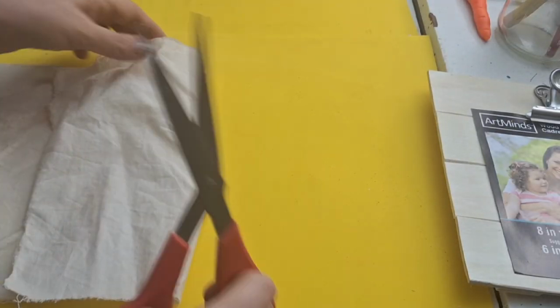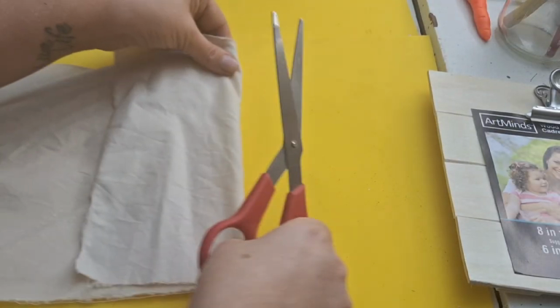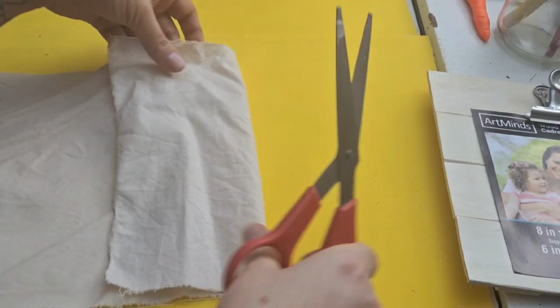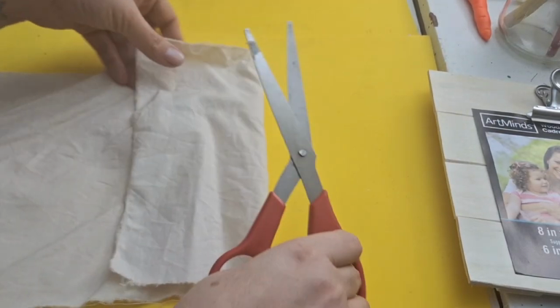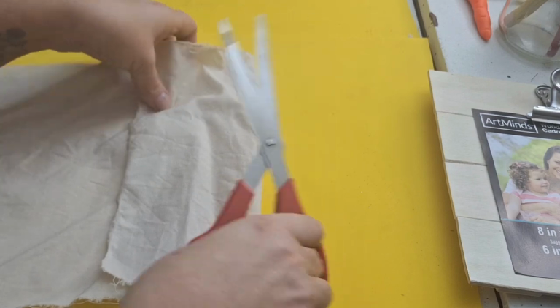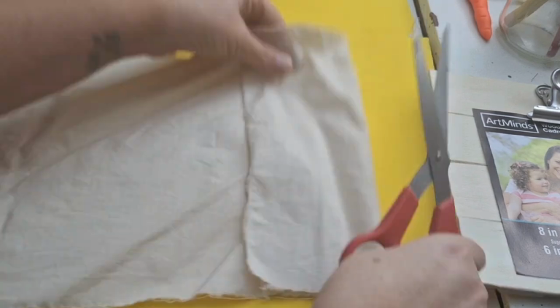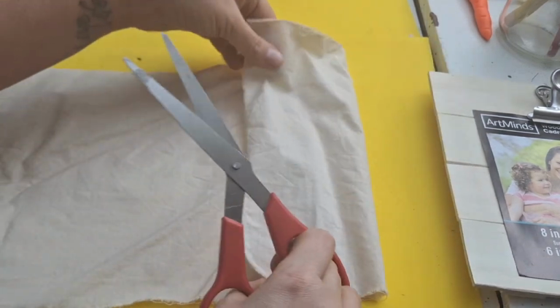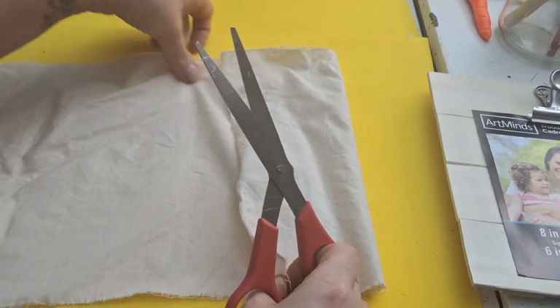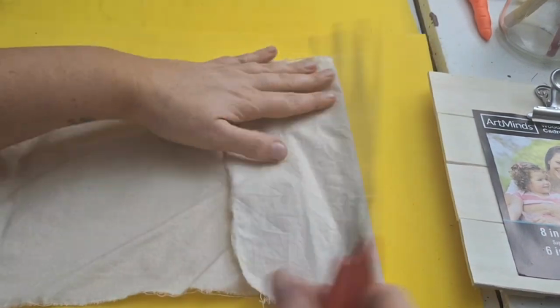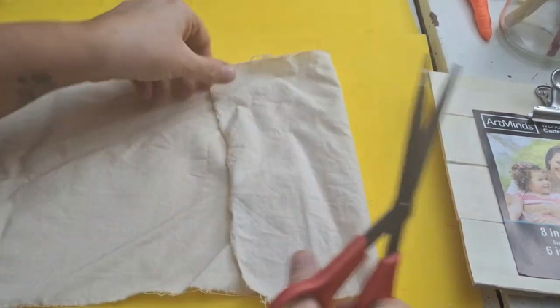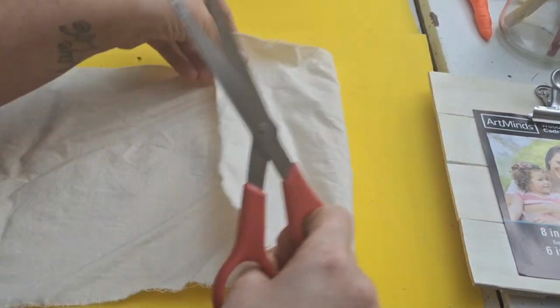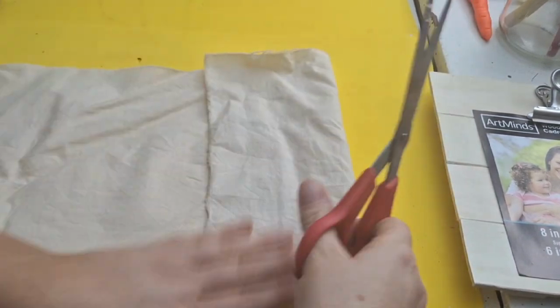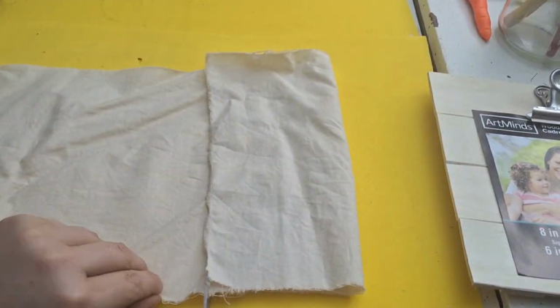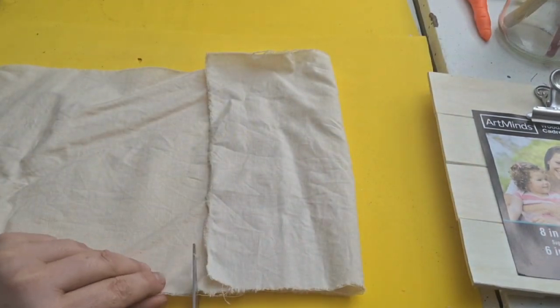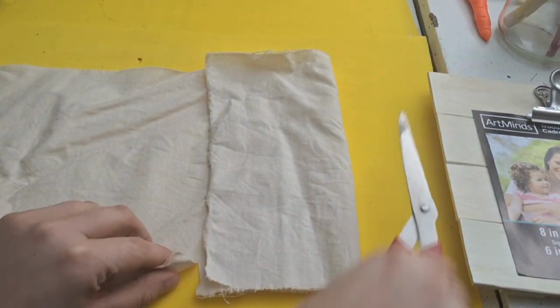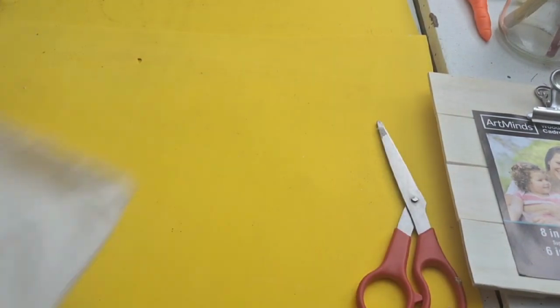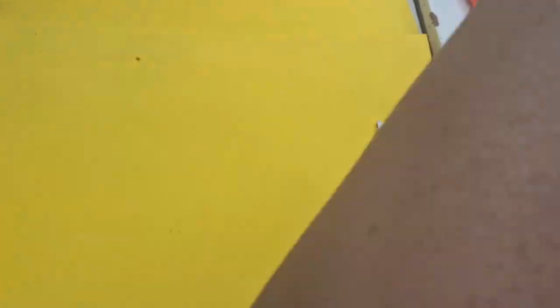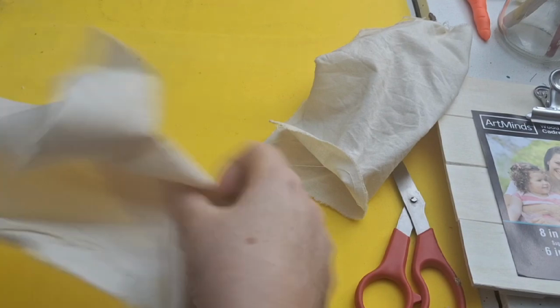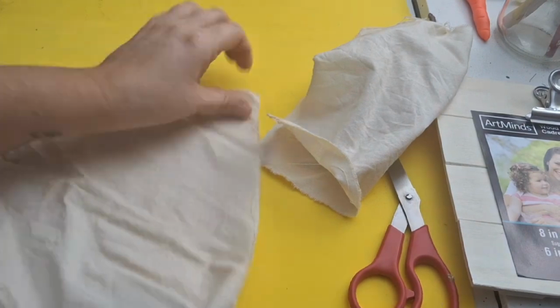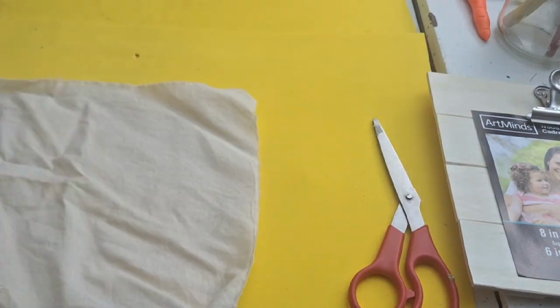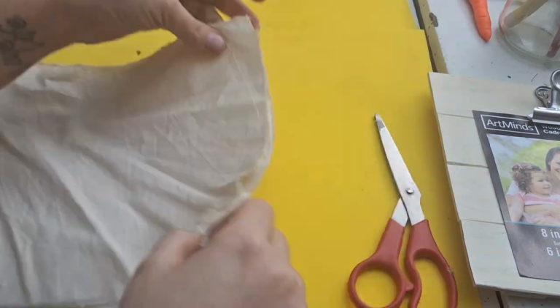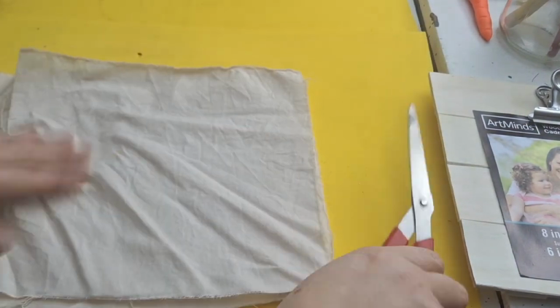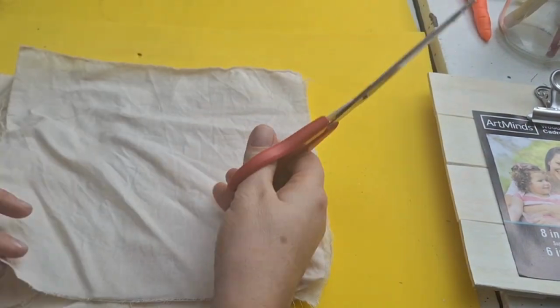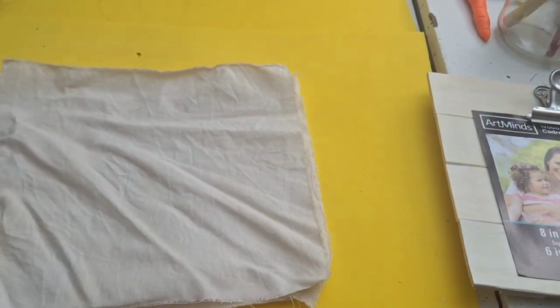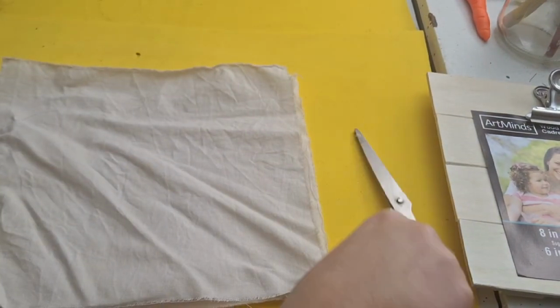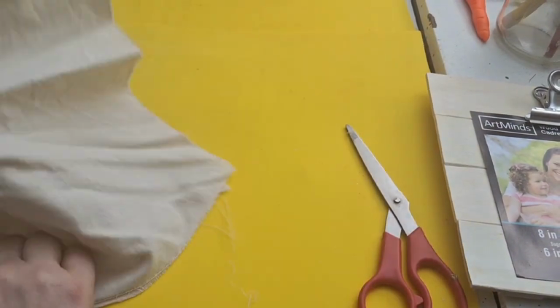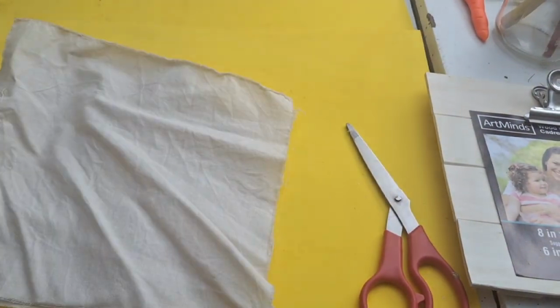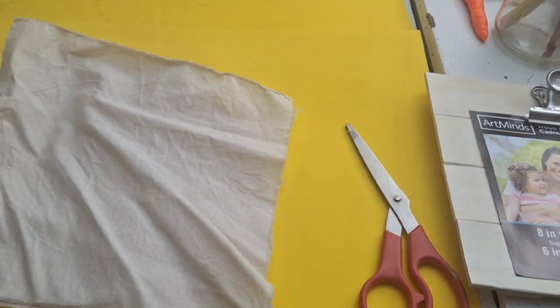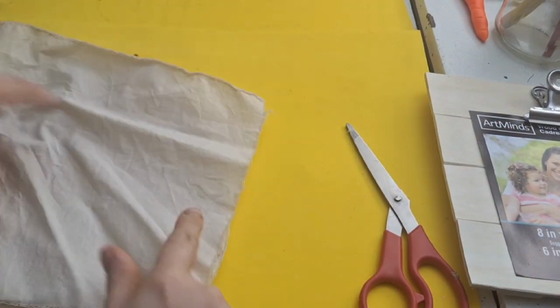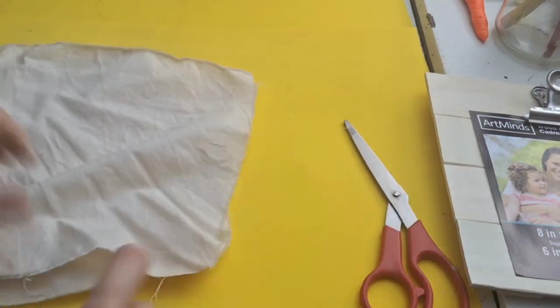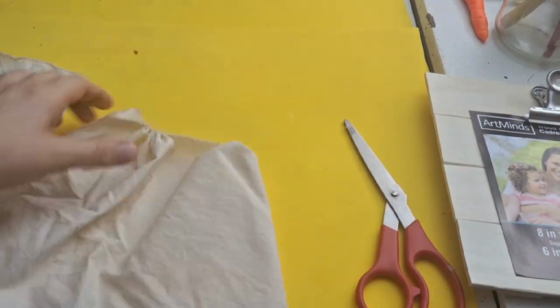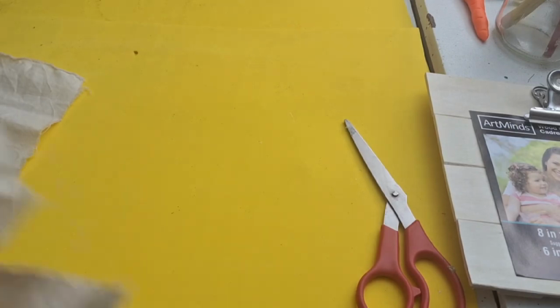First off I'm gonna take a piece of muslin fabric and I'm just gonna cut it the length that I want. I end up making three total. And this is the muslin fabric that I had previously tea stained in my kitchen sink.